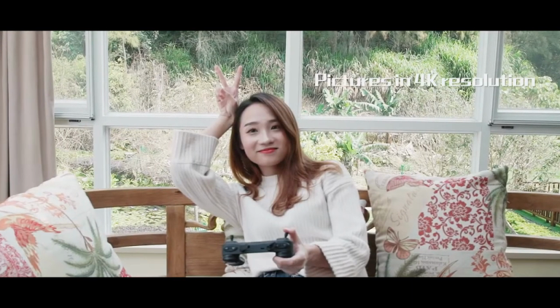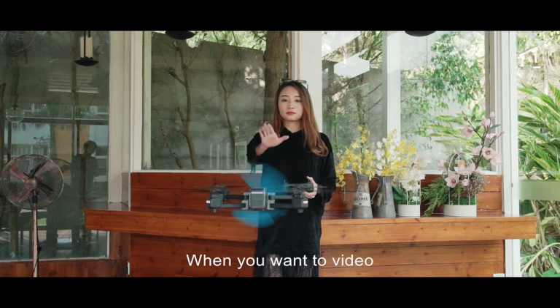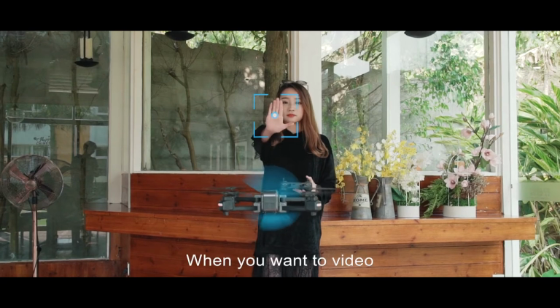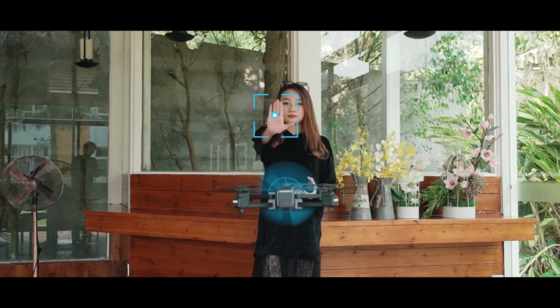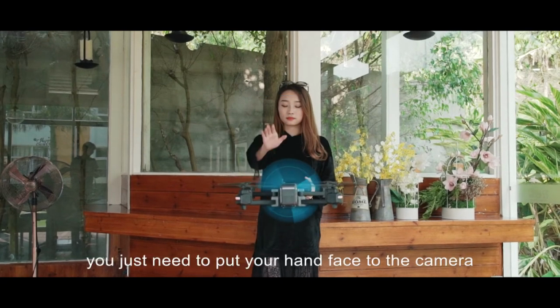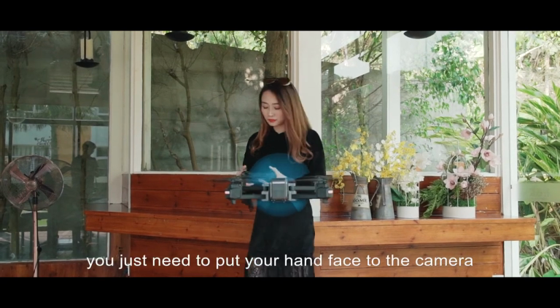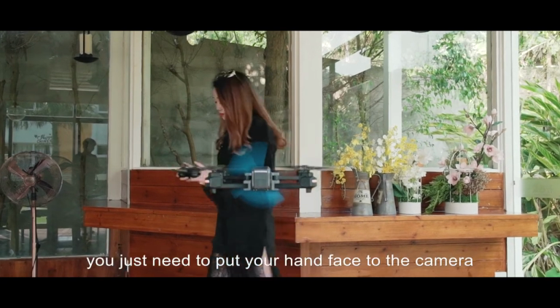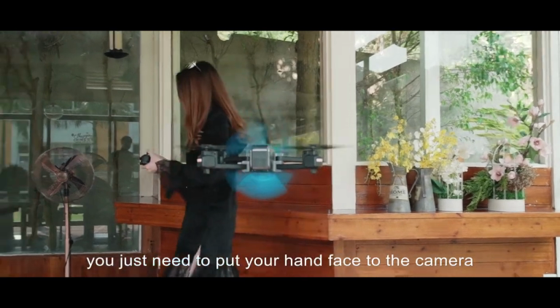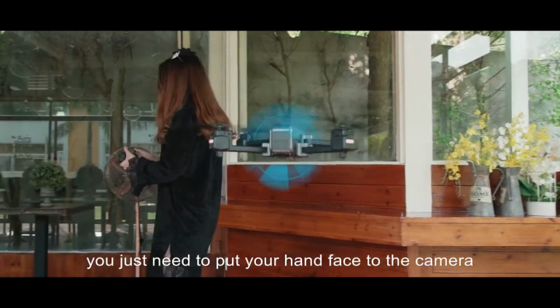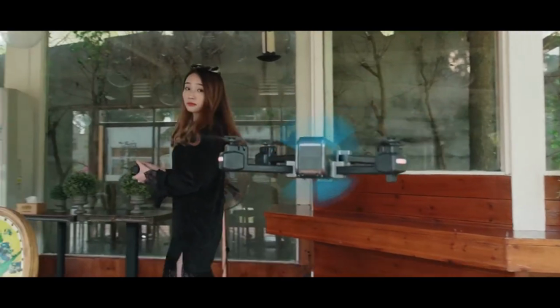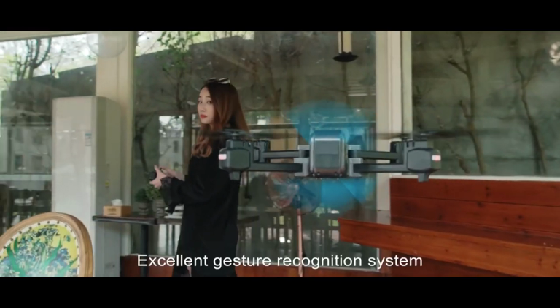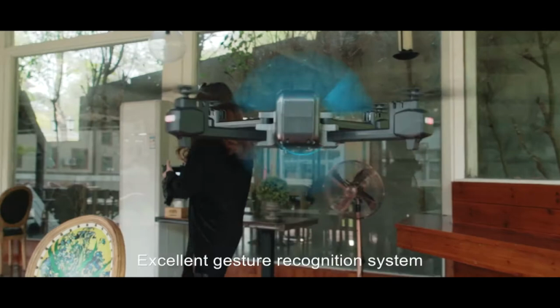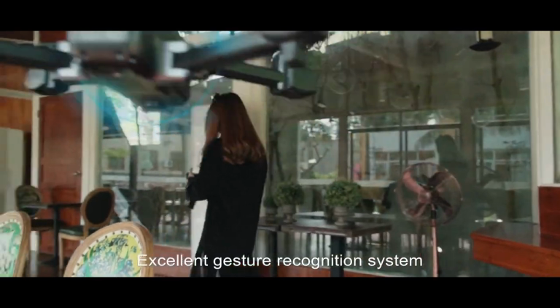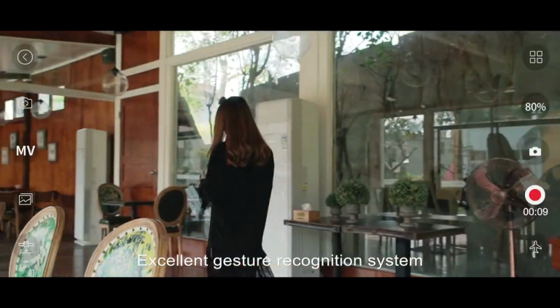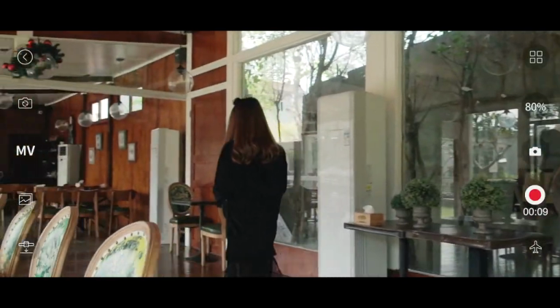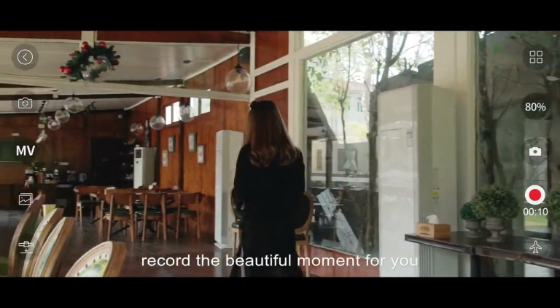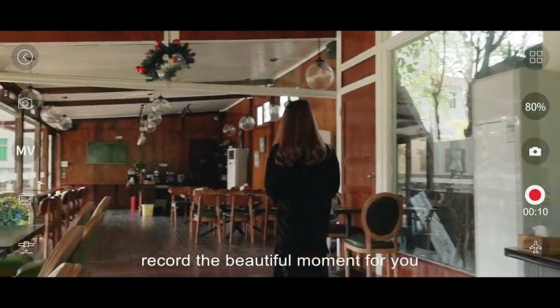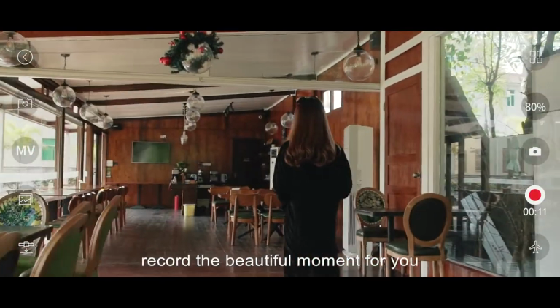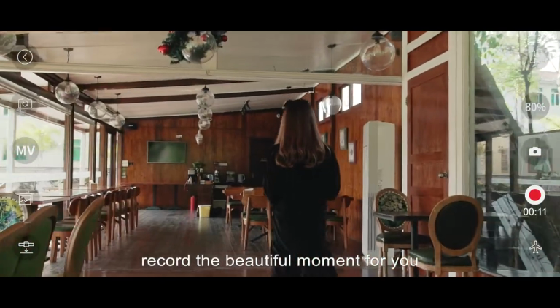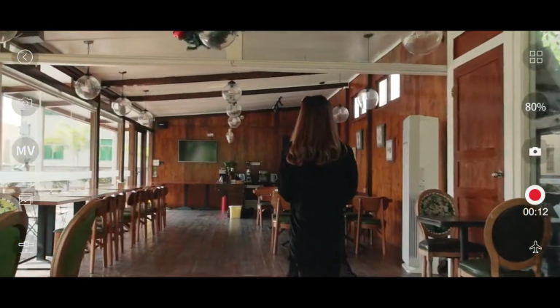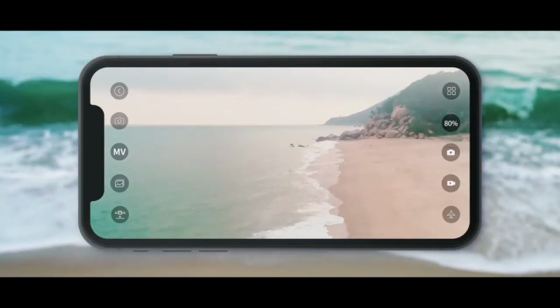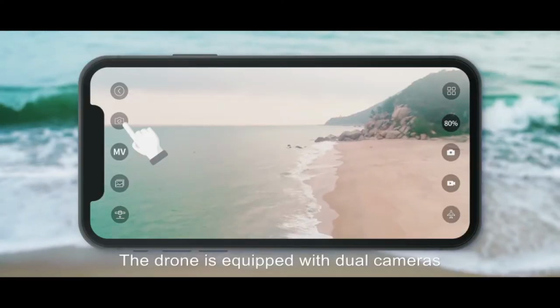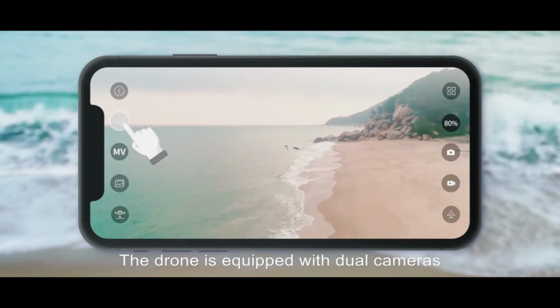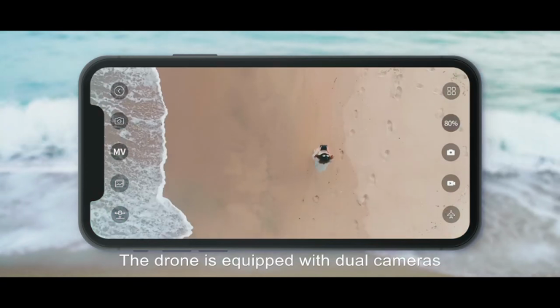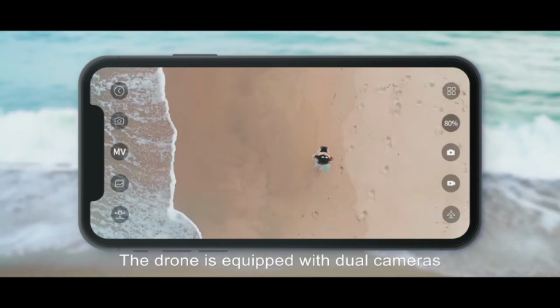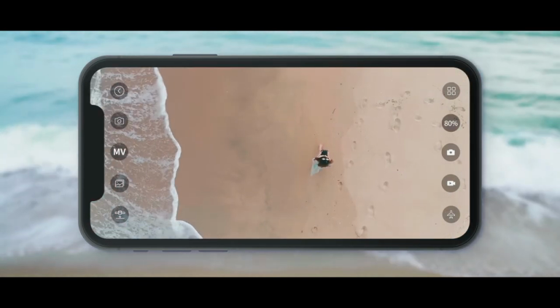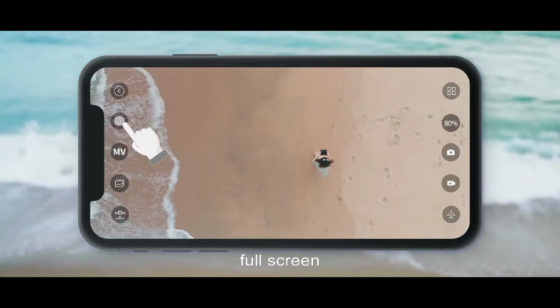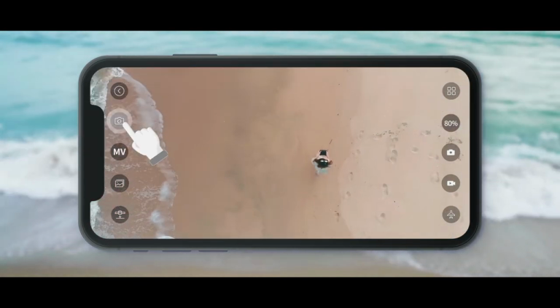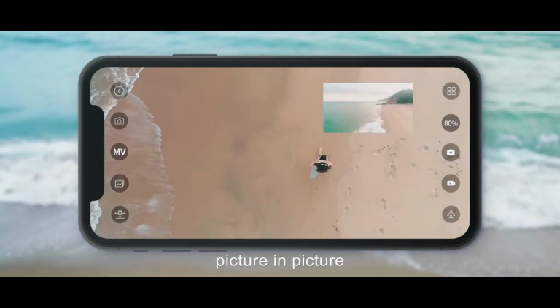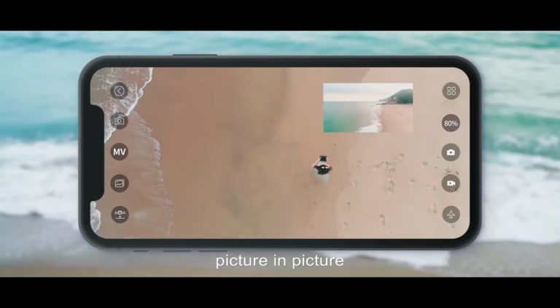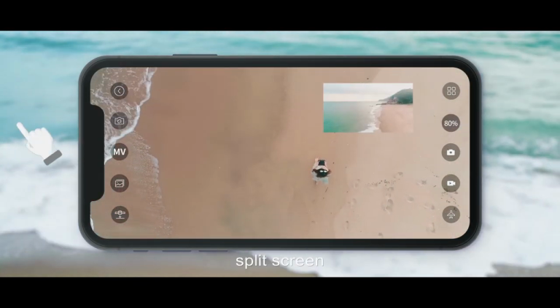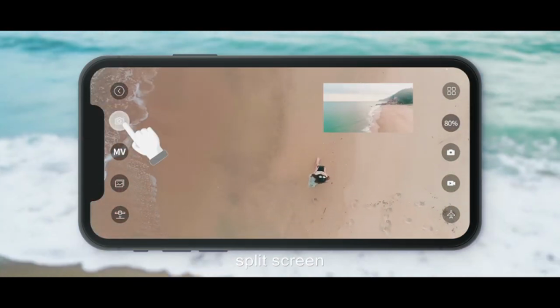When you want a video, you just need to put your hand face to the camera. Excellent gesture recognition system records the beautiful moment for you. The drone is equipped with dual cameras, full screen, picture in picture, split screen.